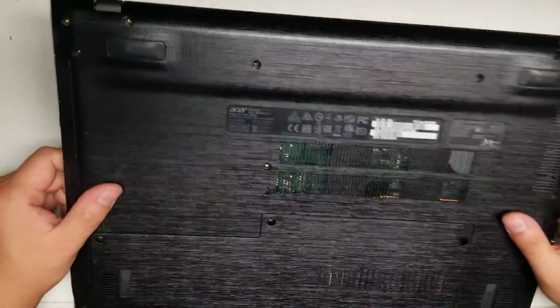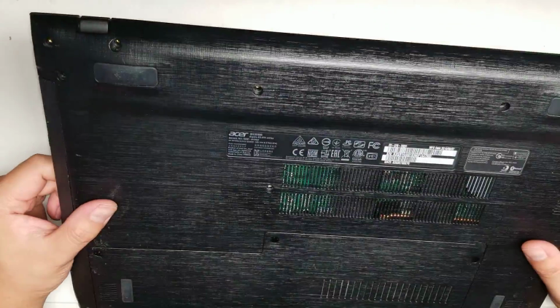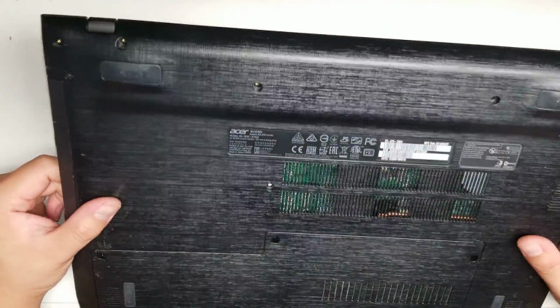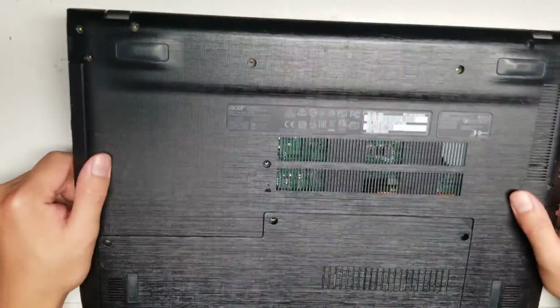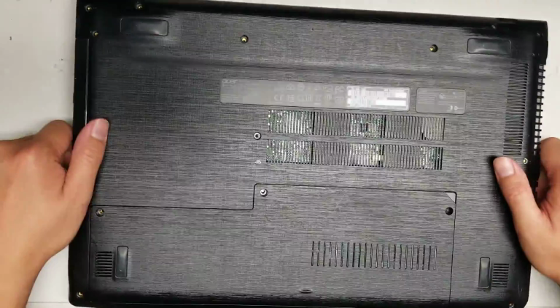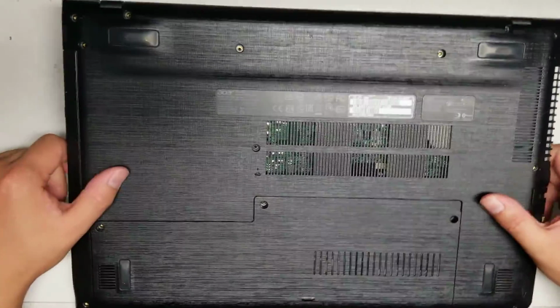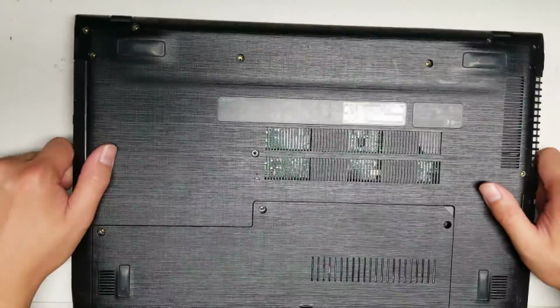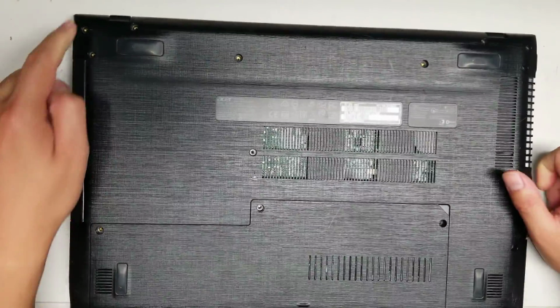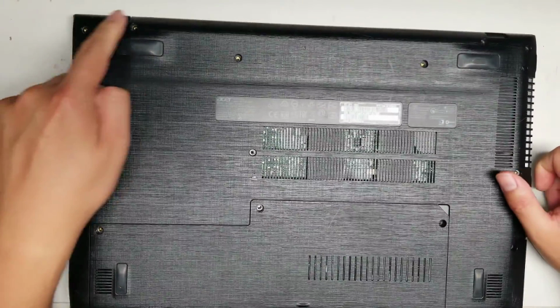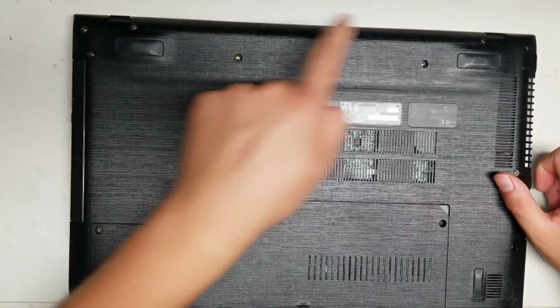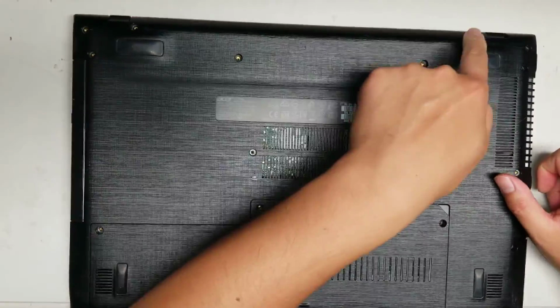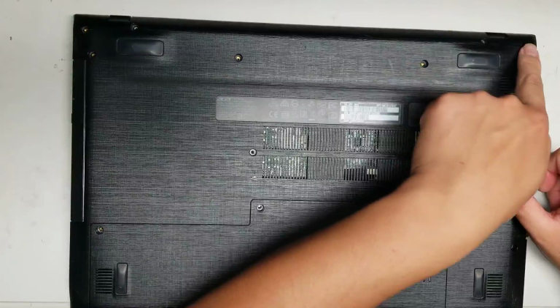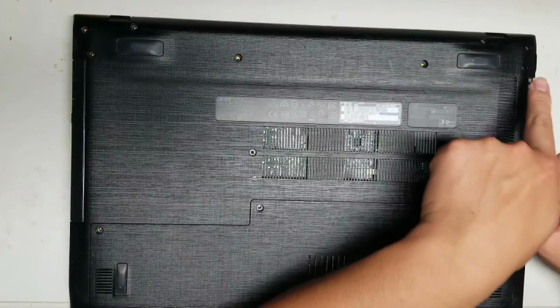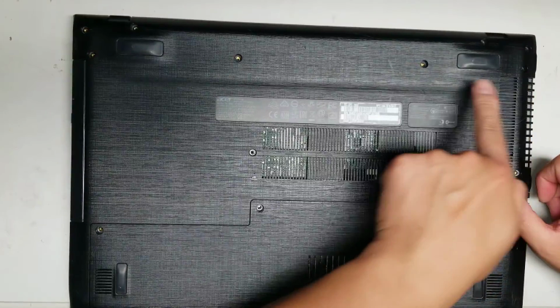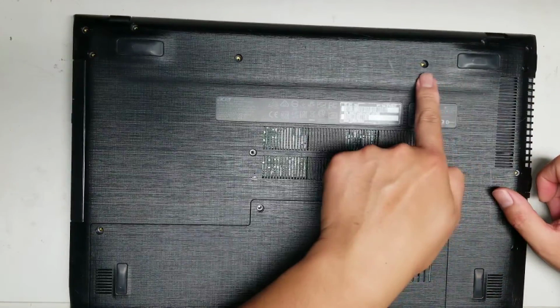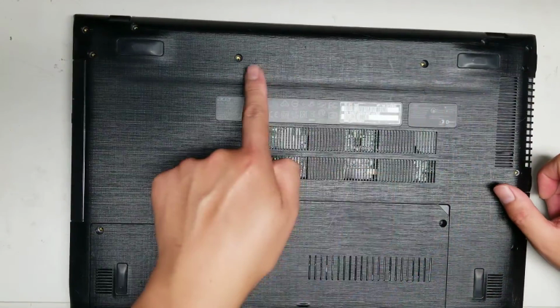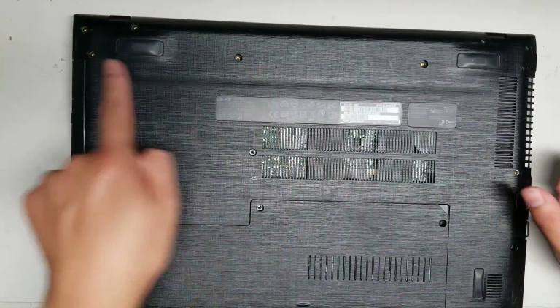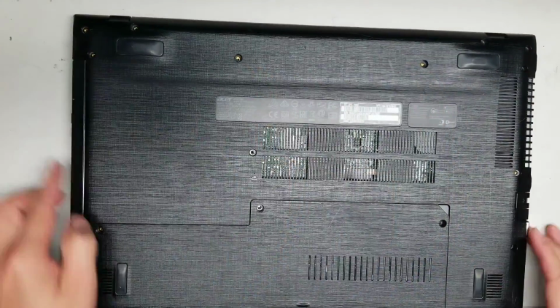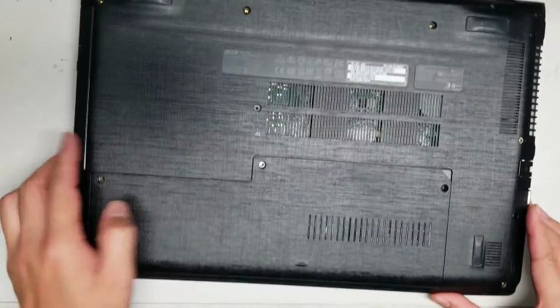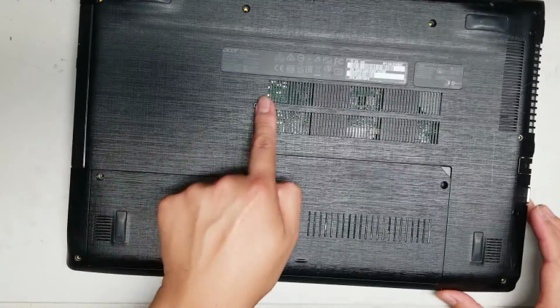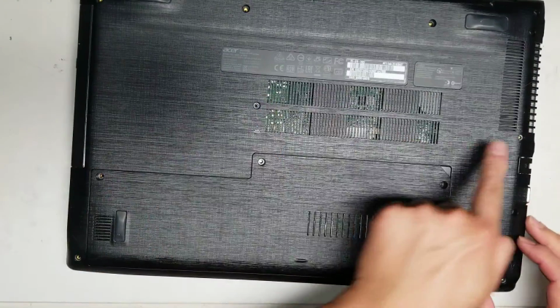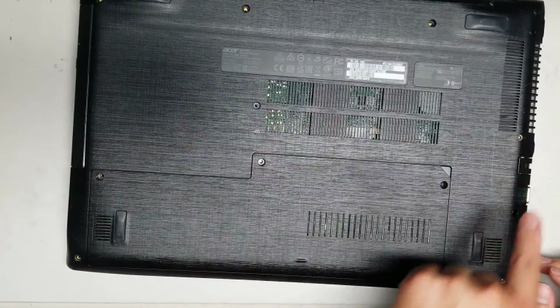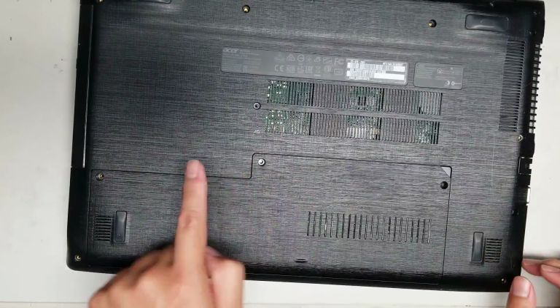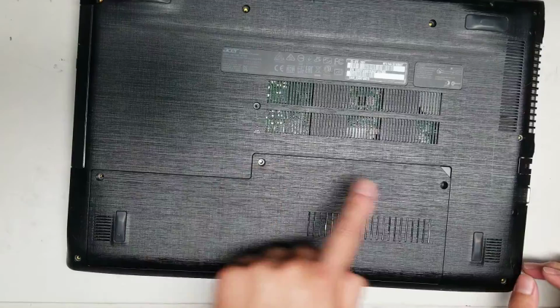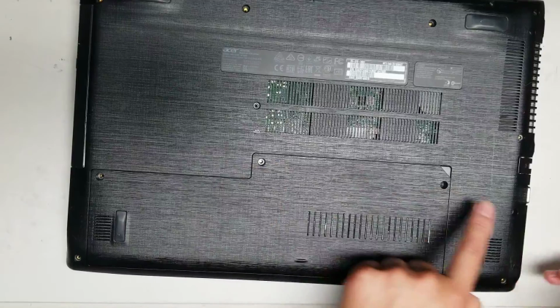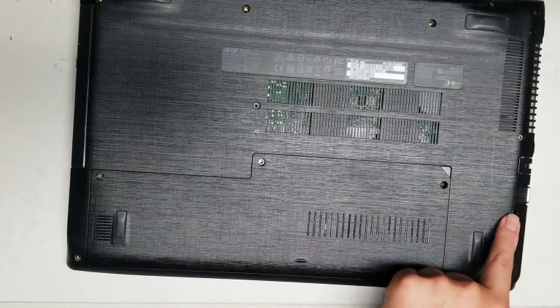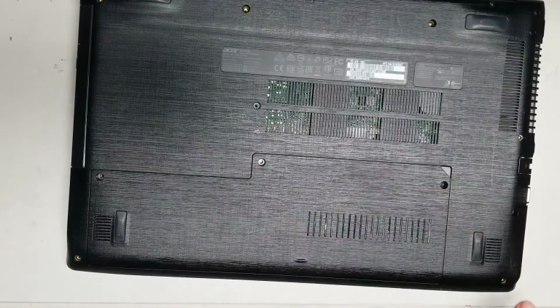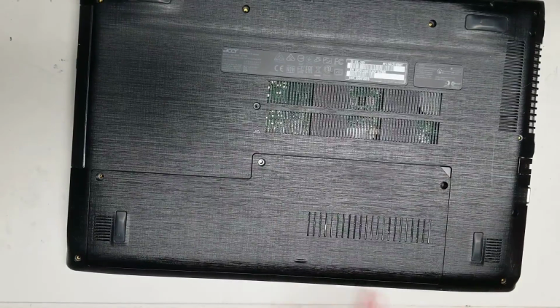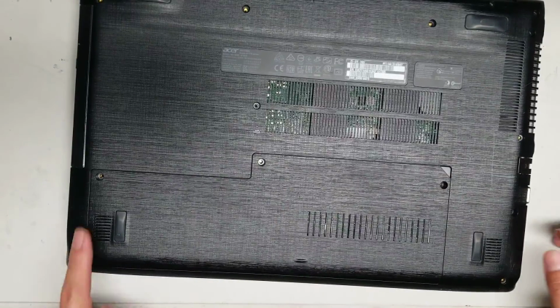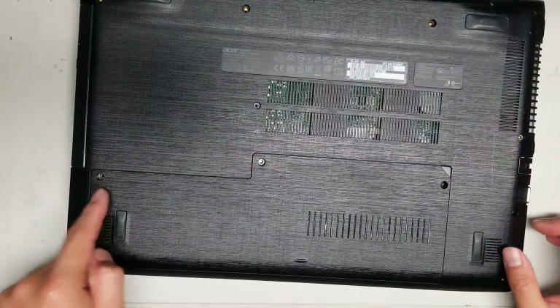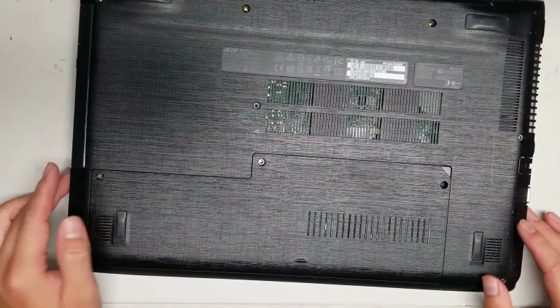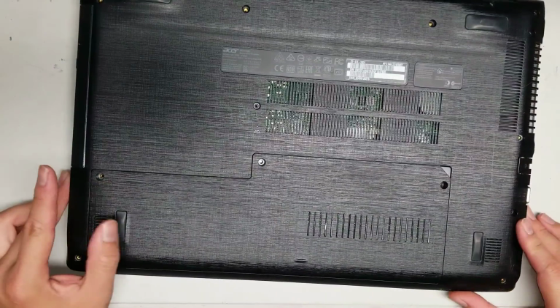First, what you want to do is remove all the screws from the bottom. There are 16 screws total. Alright, once you remove the 16 screws...